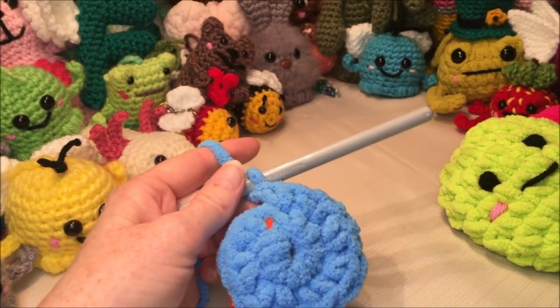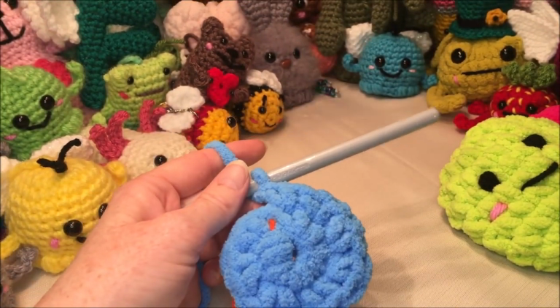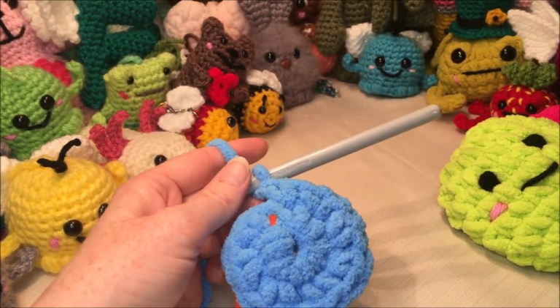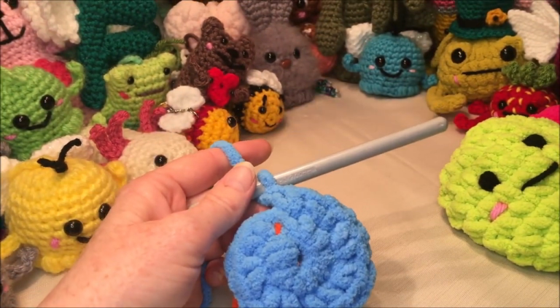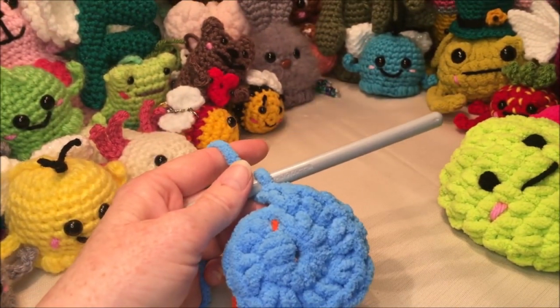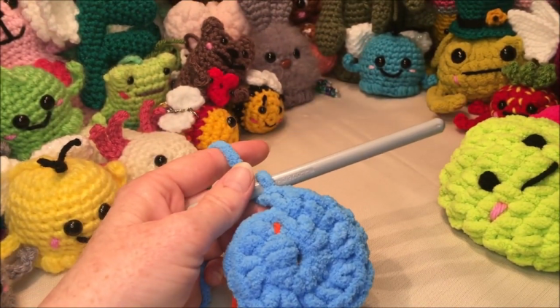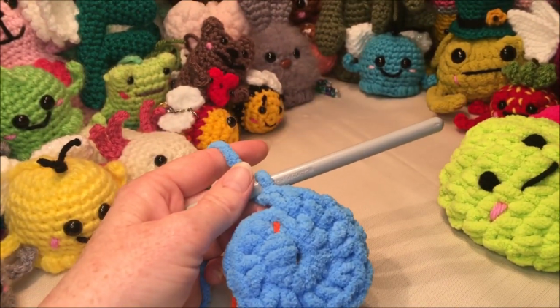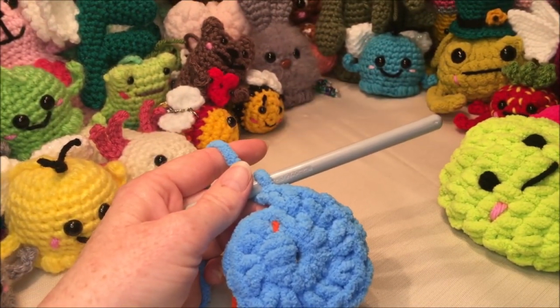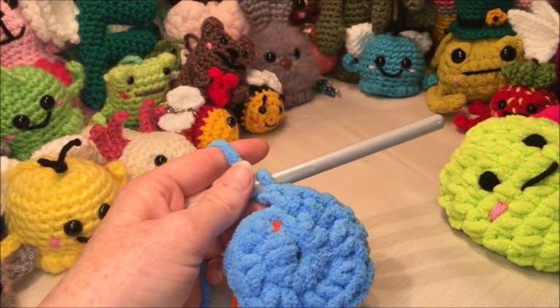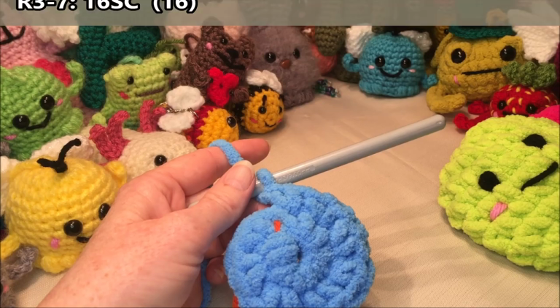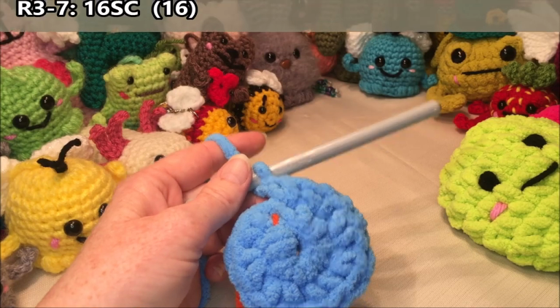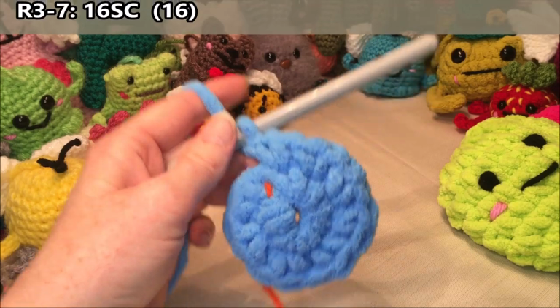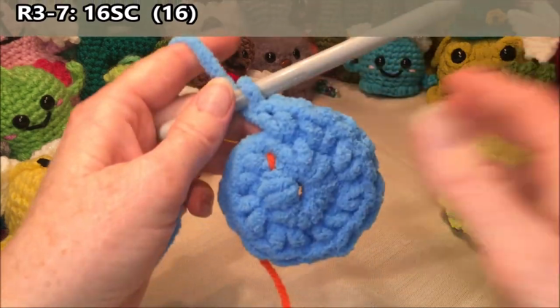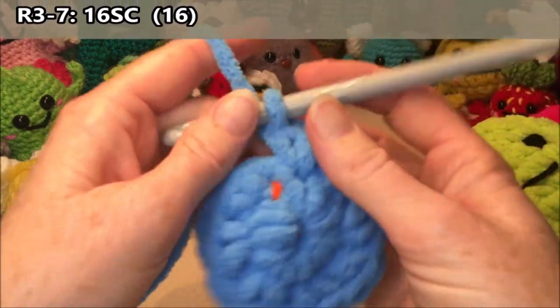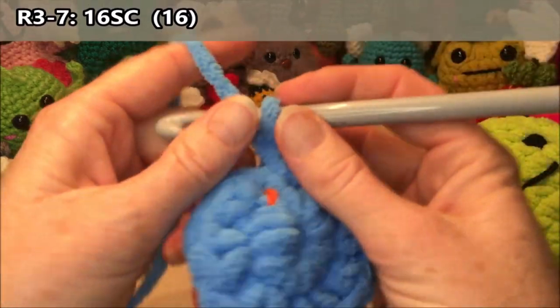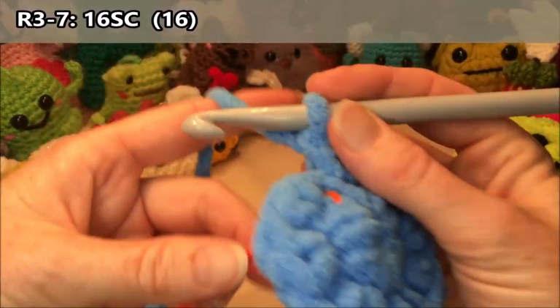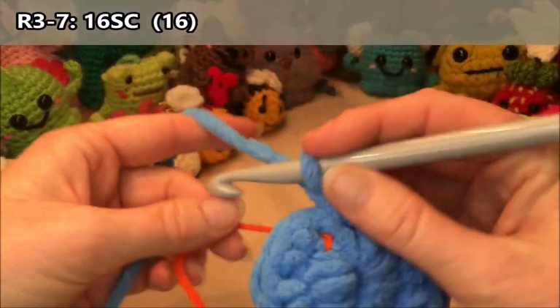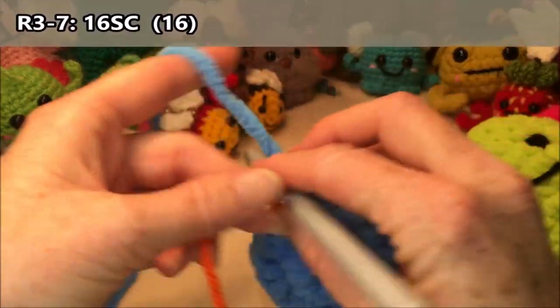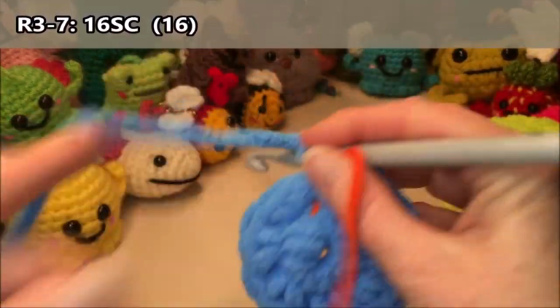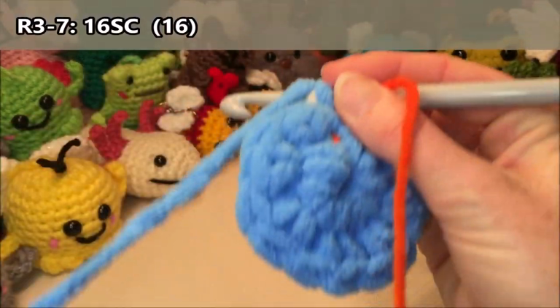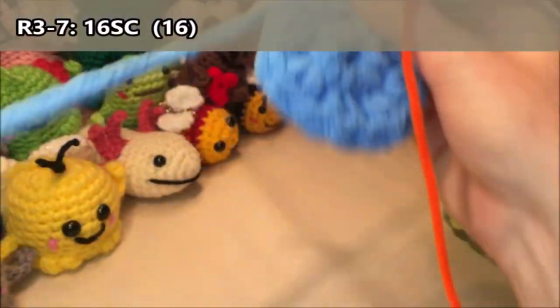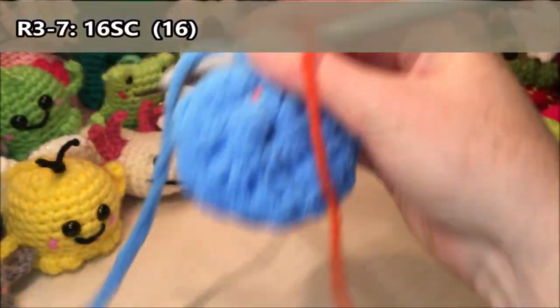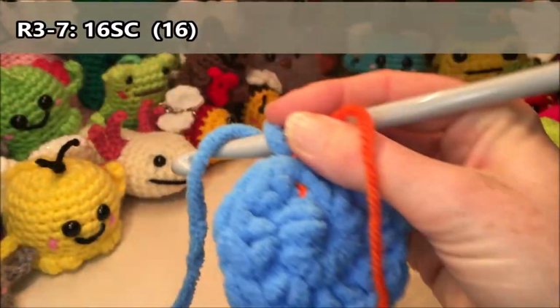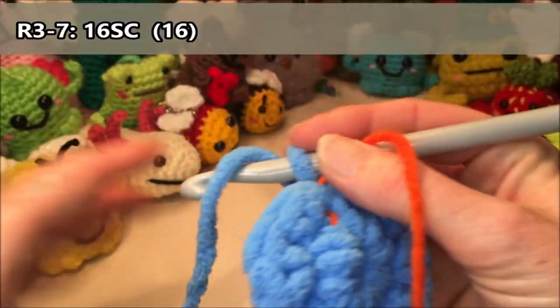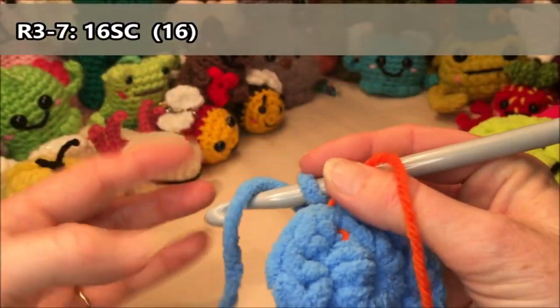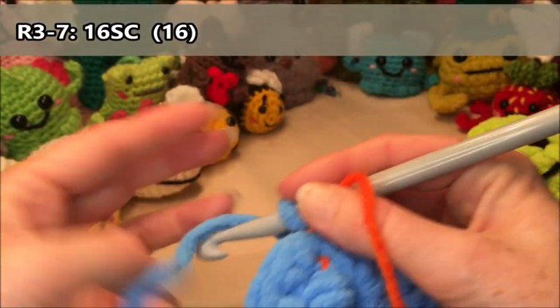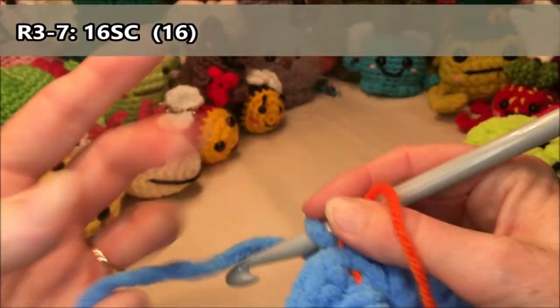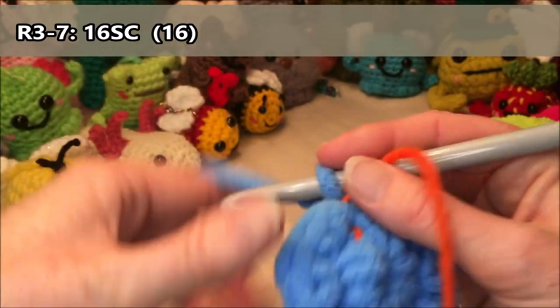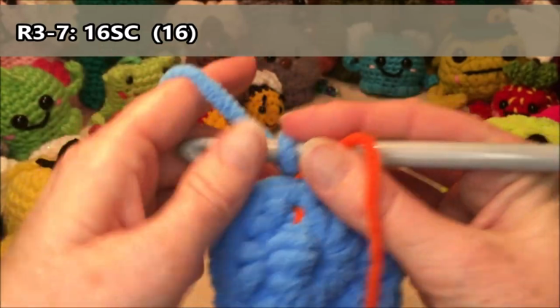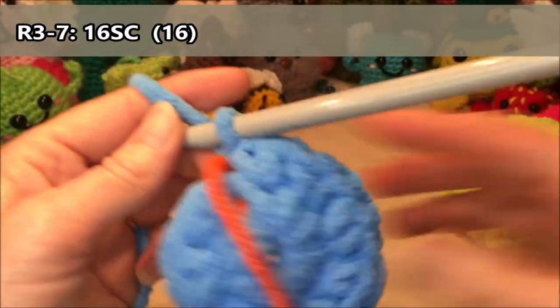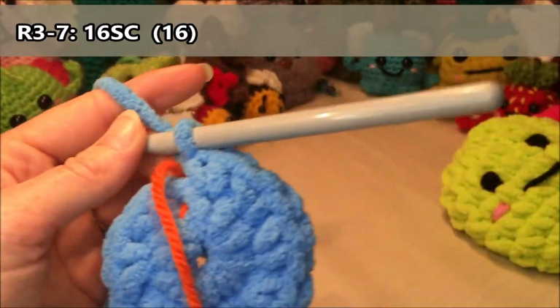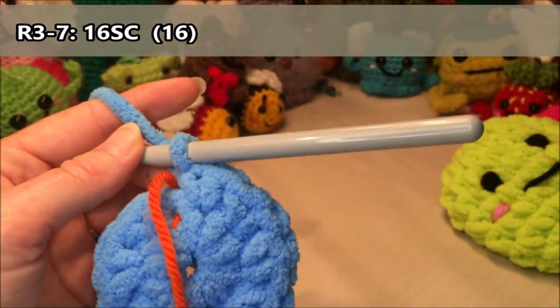Rows three to seven, we're going to be doing 16 single crochets all the way around. I'm going to use my row counter.